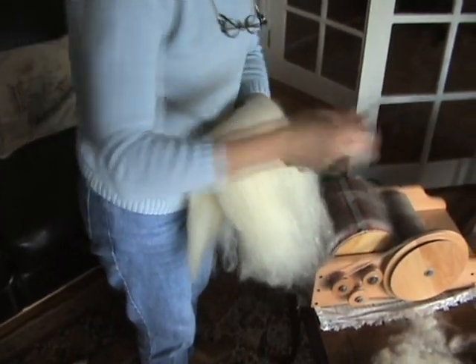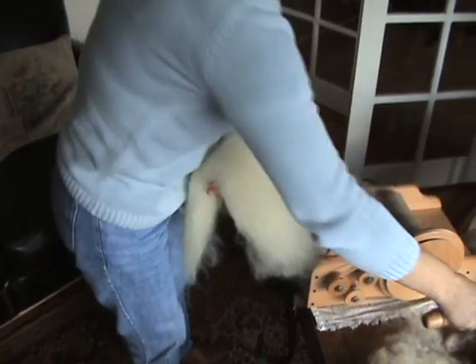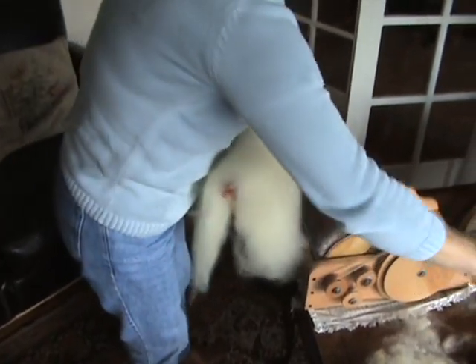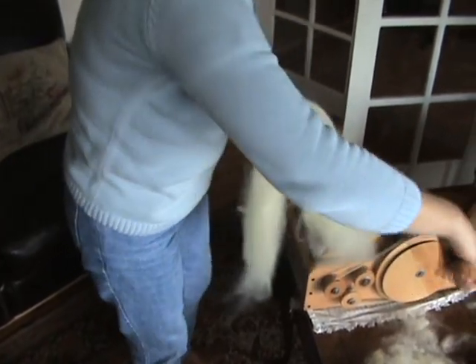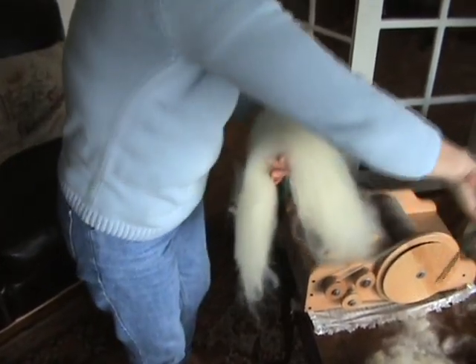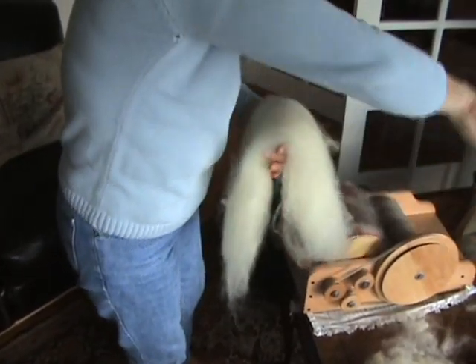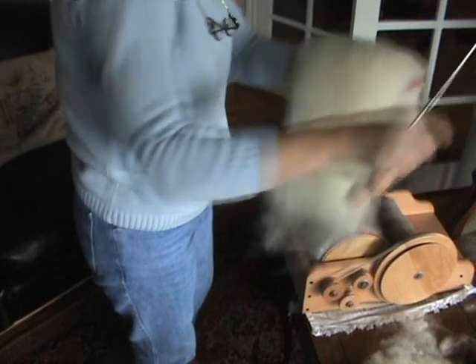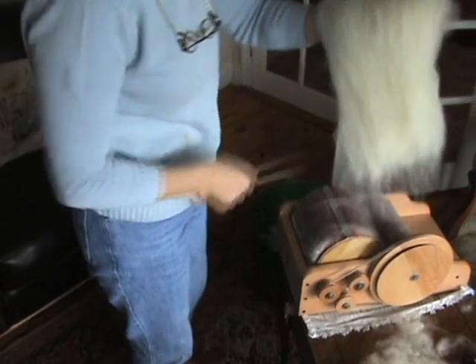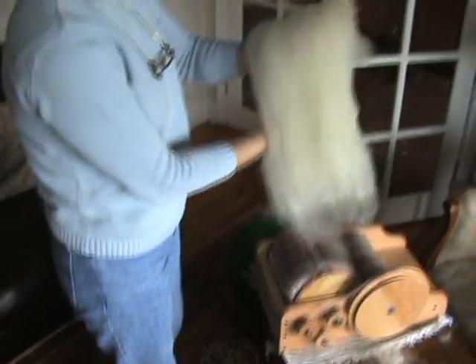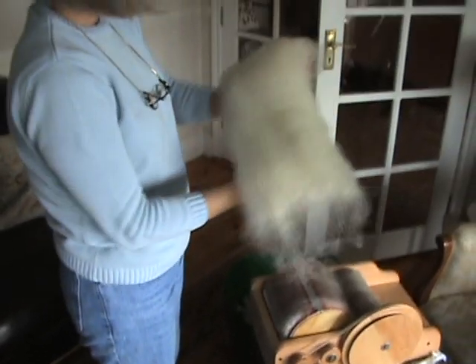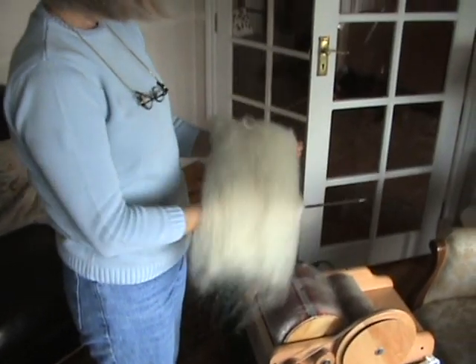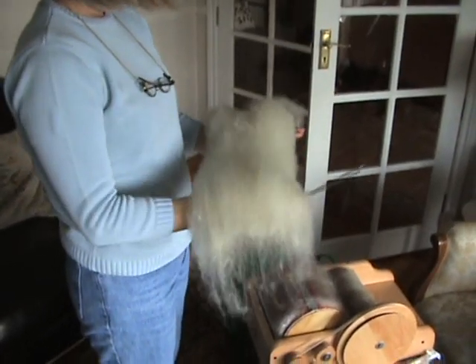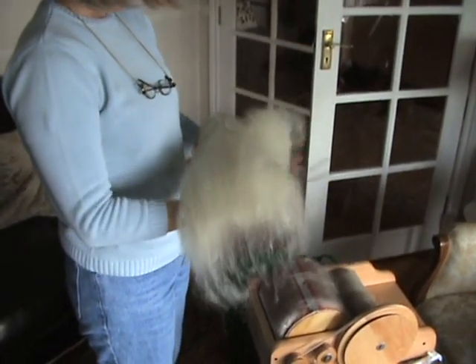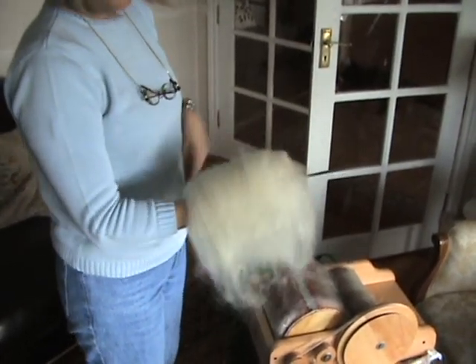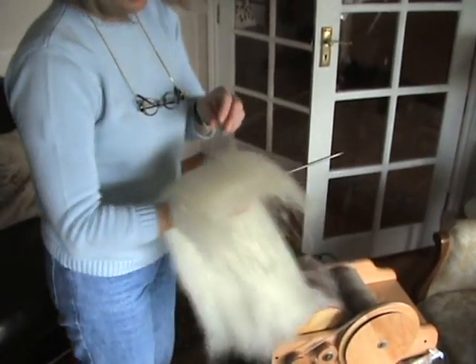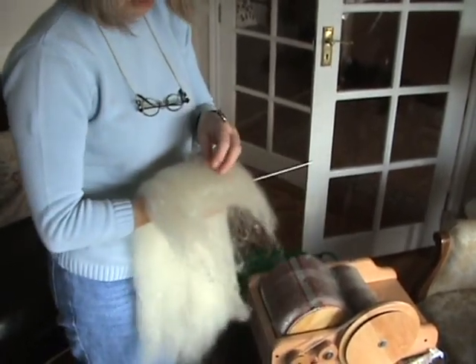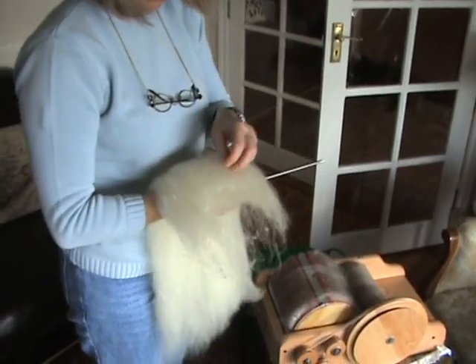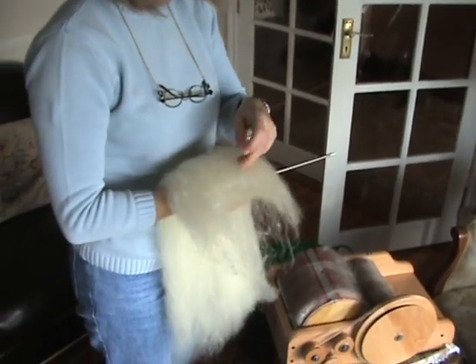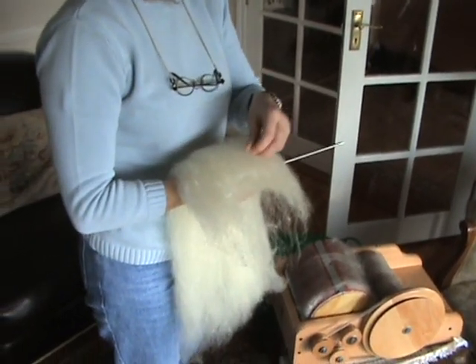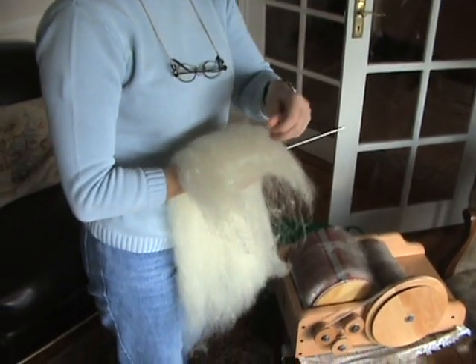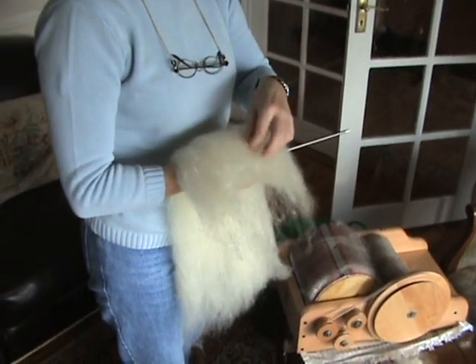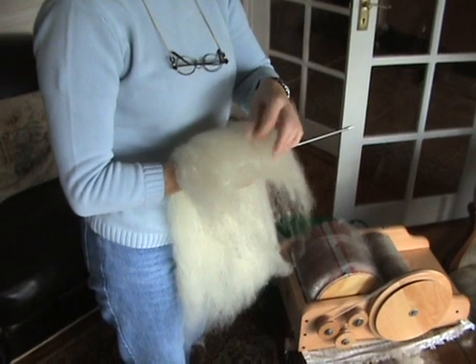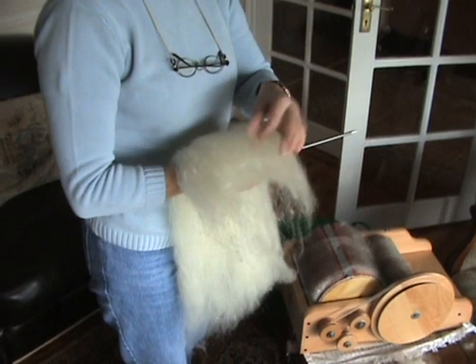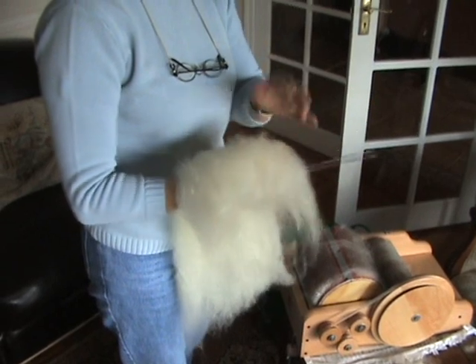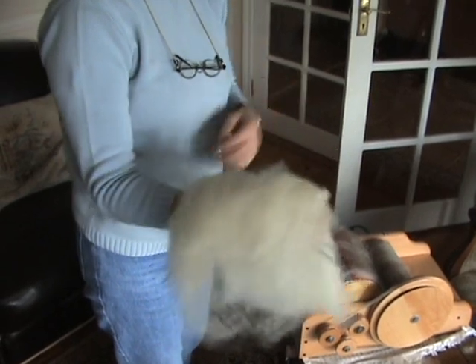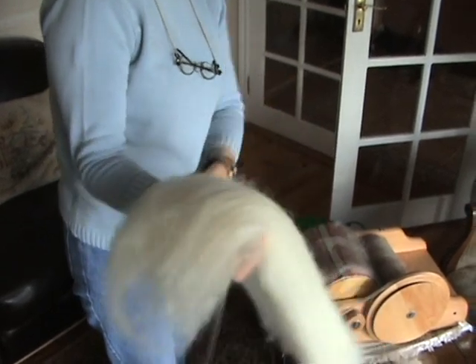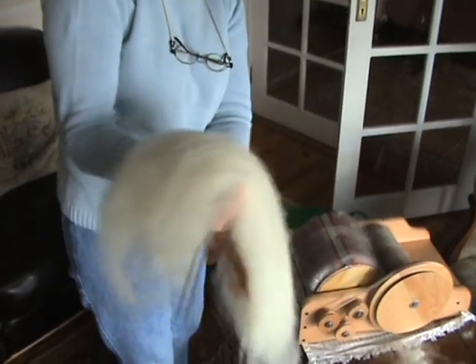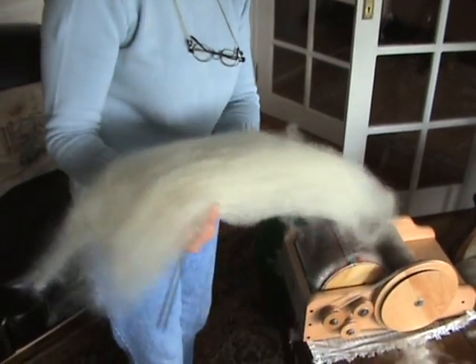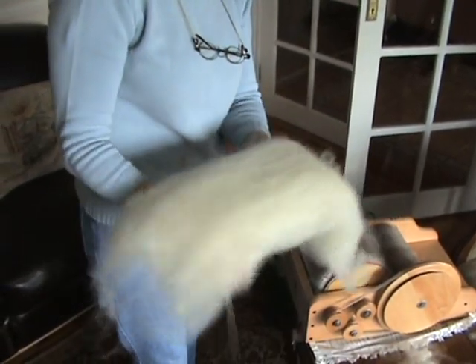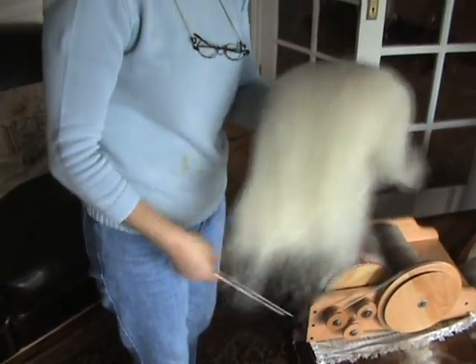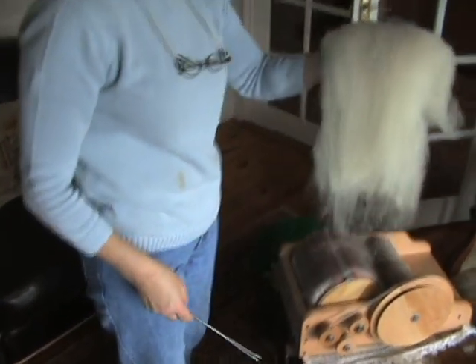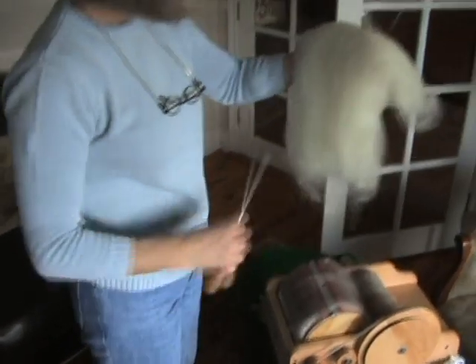Ready for the spinning wheel. And then when it's spun it can be dyed as well.